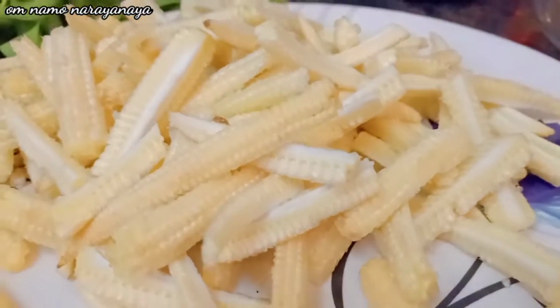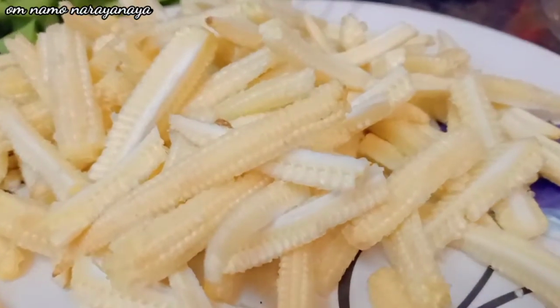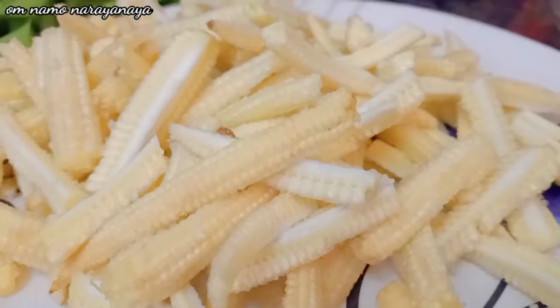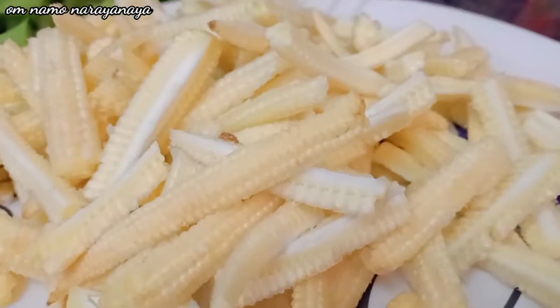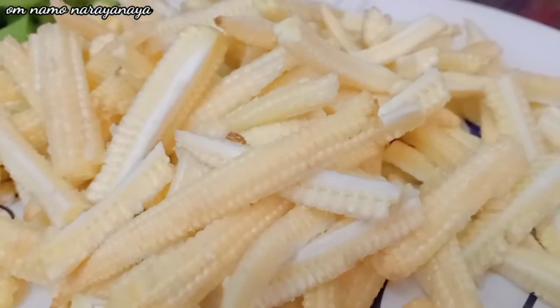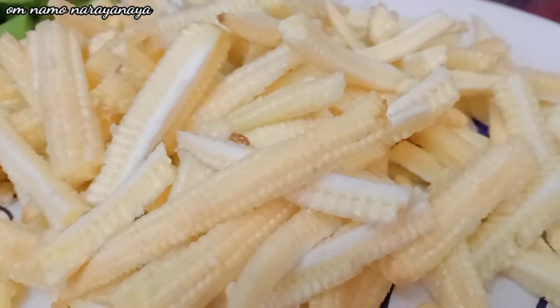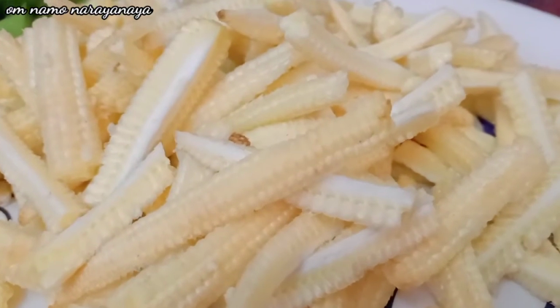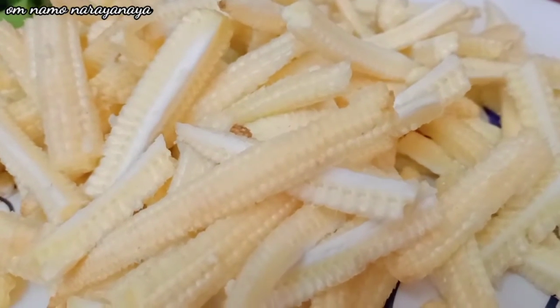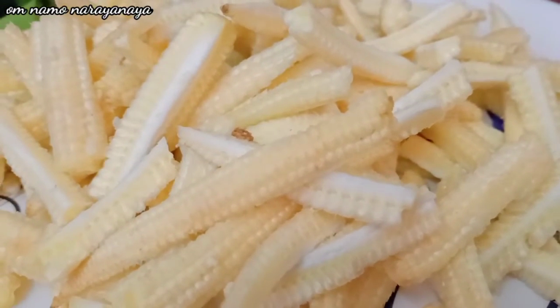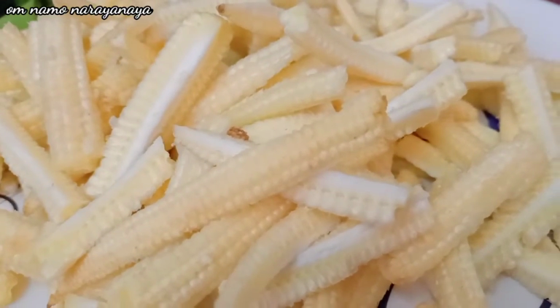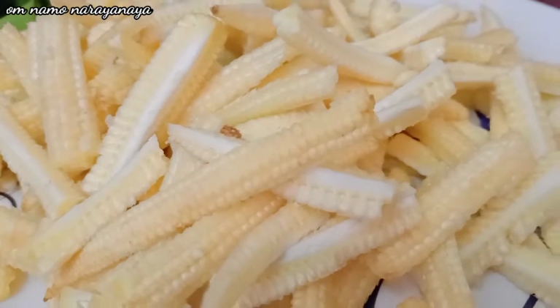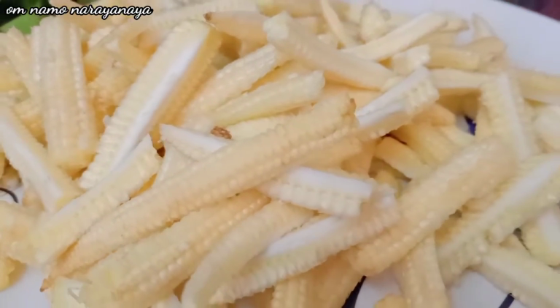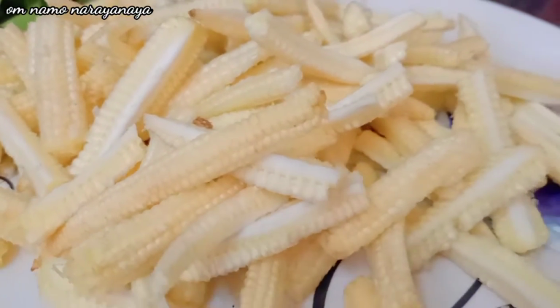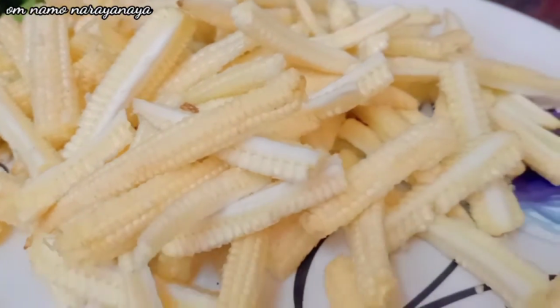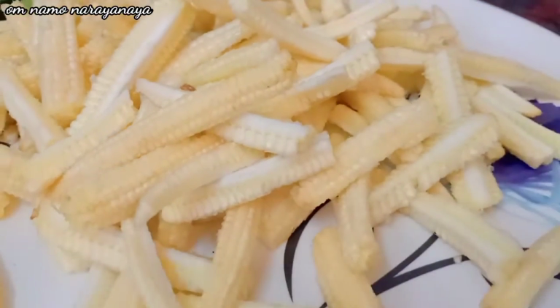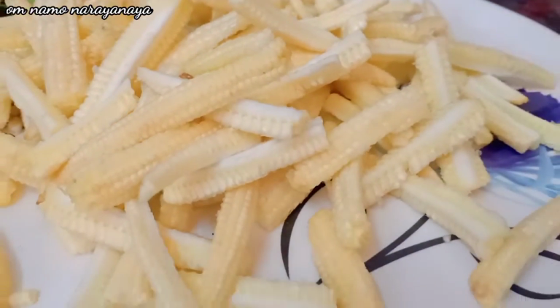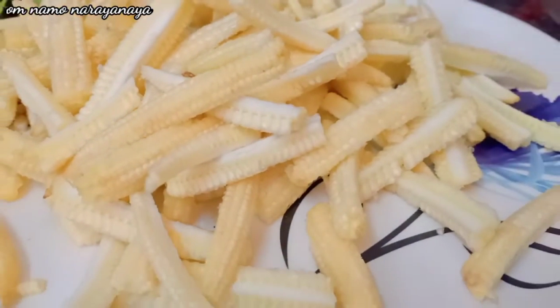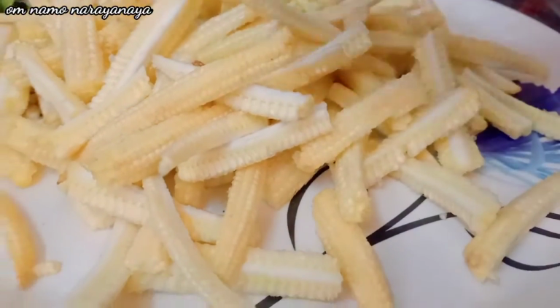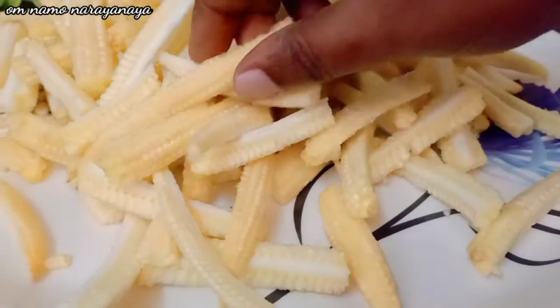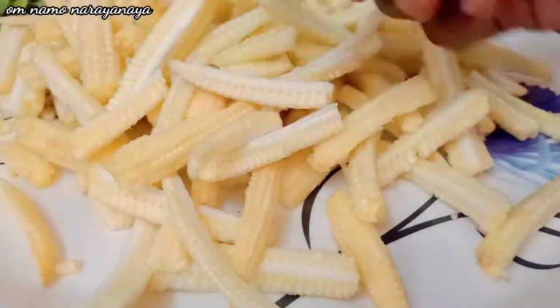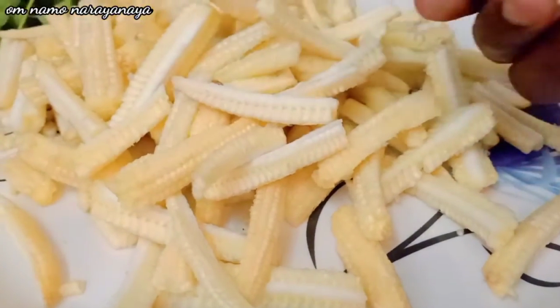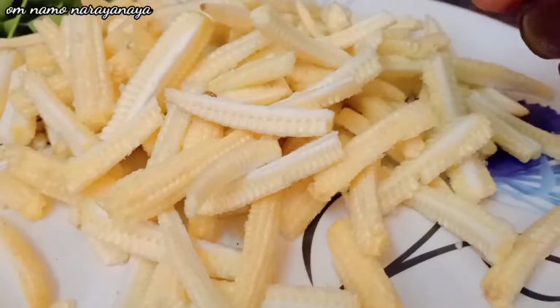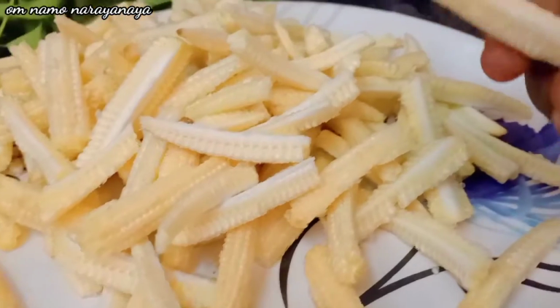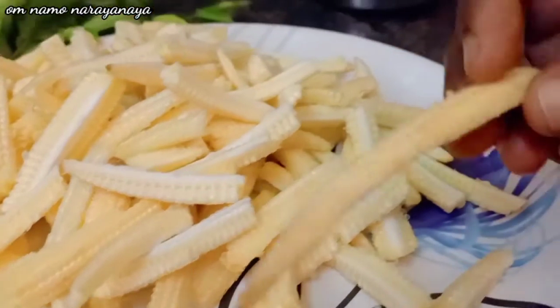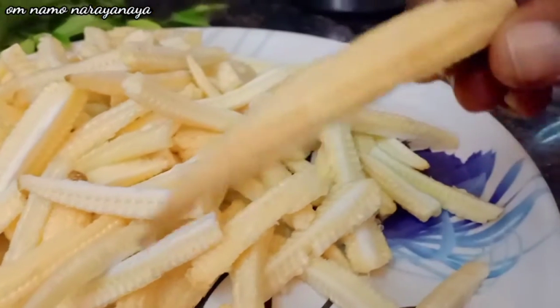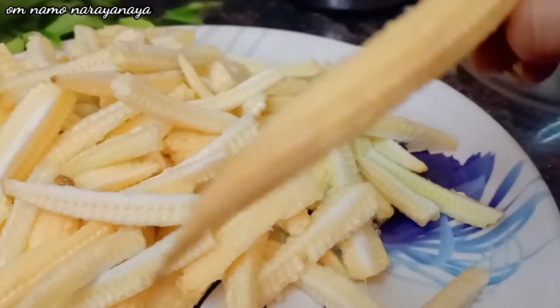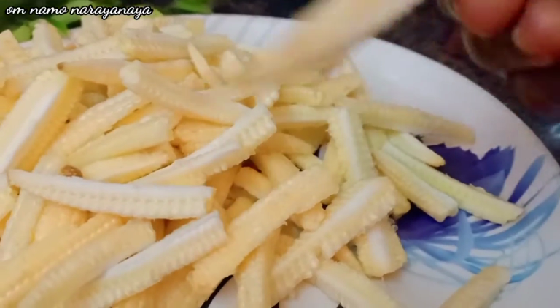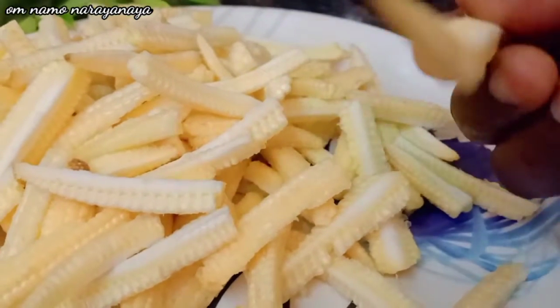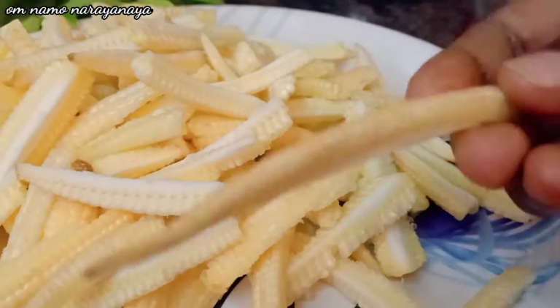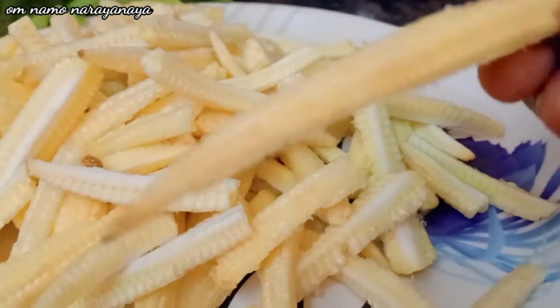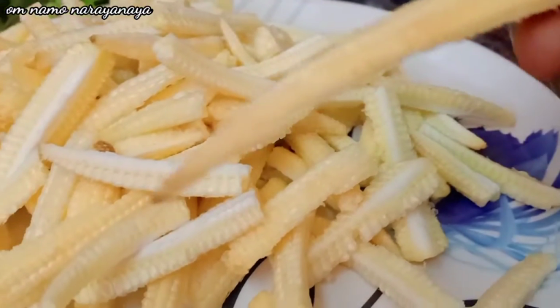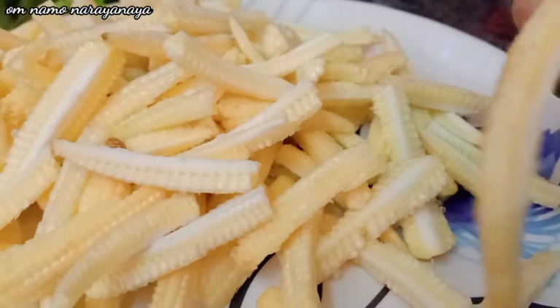Welcome to my kitchen. I am Sri Saraswati Kambar. I am going to make baby corn.